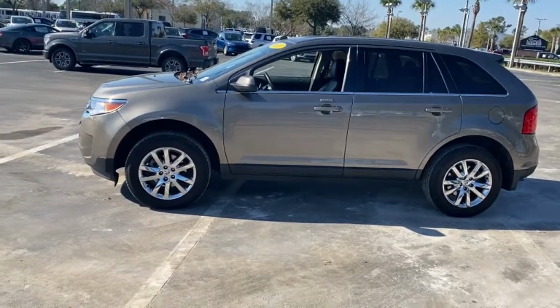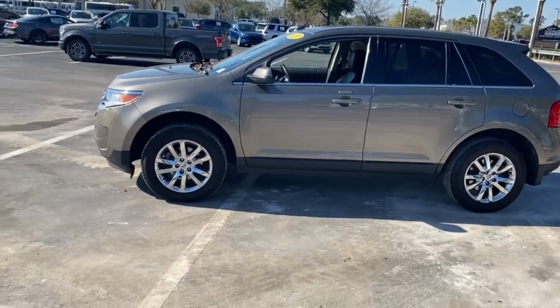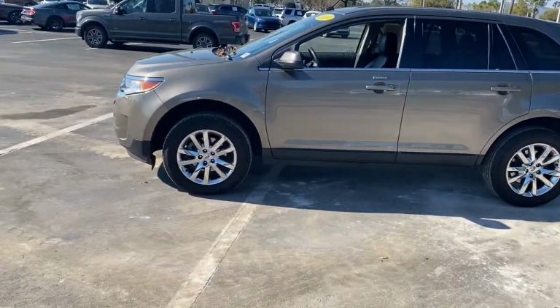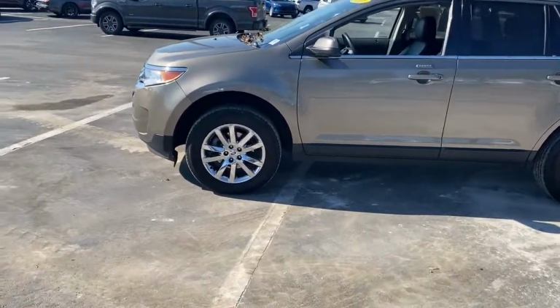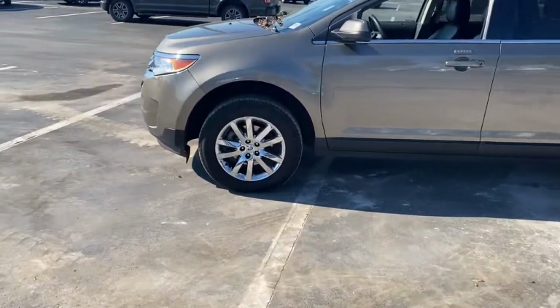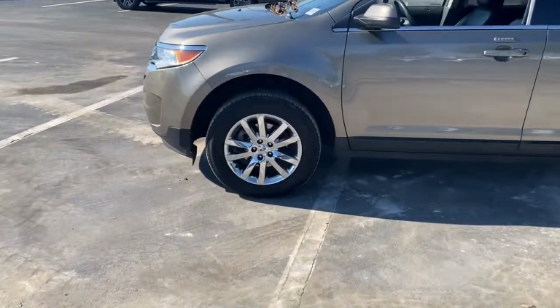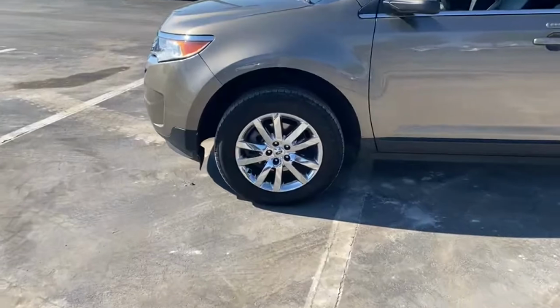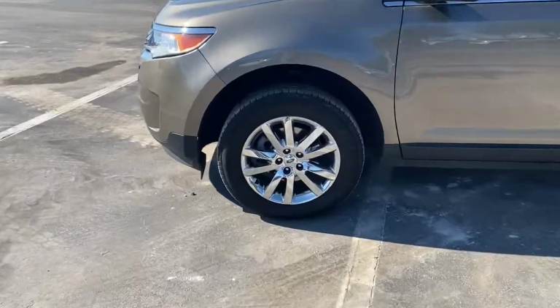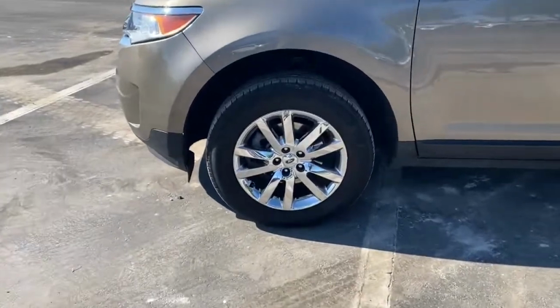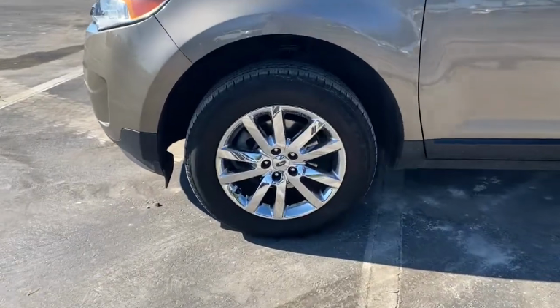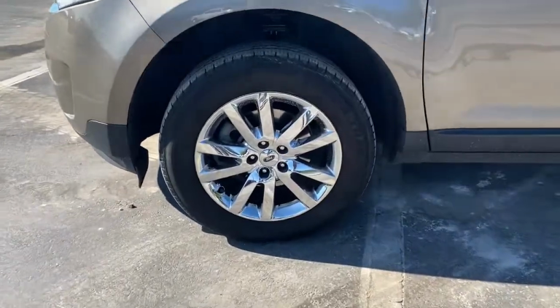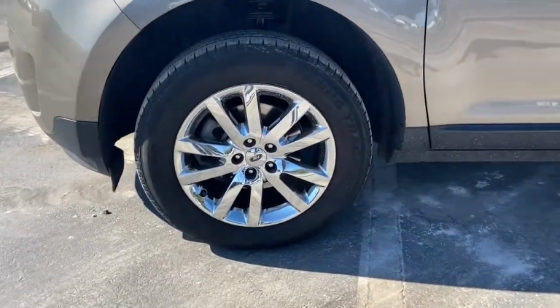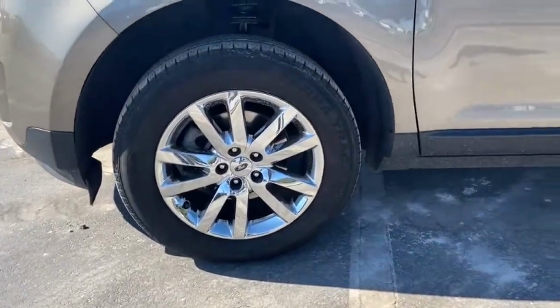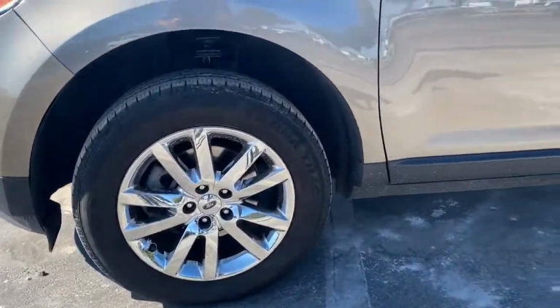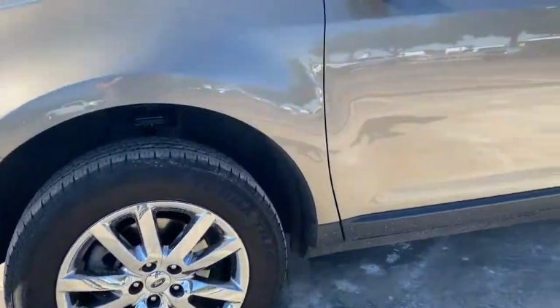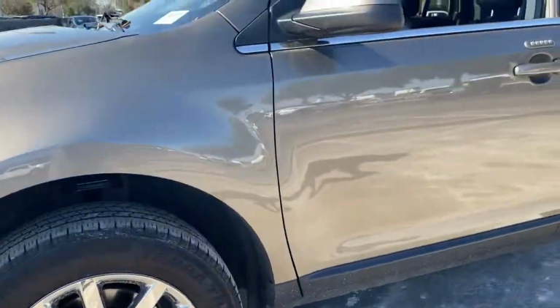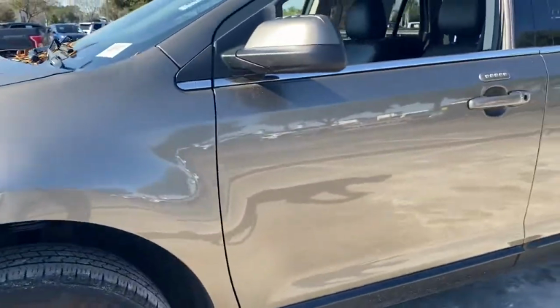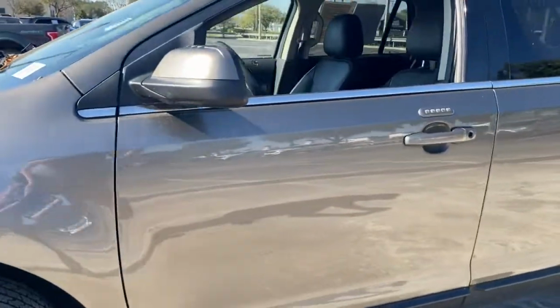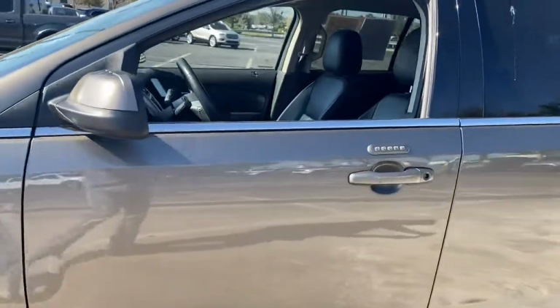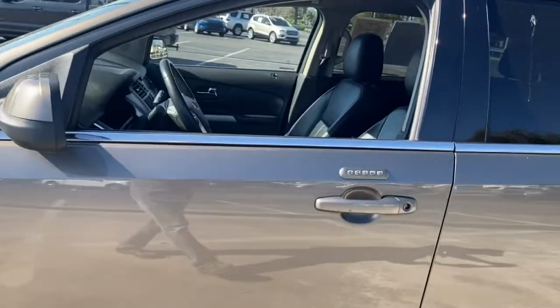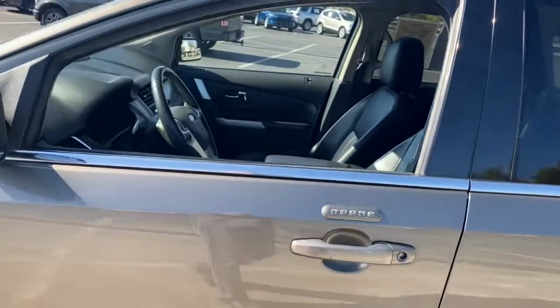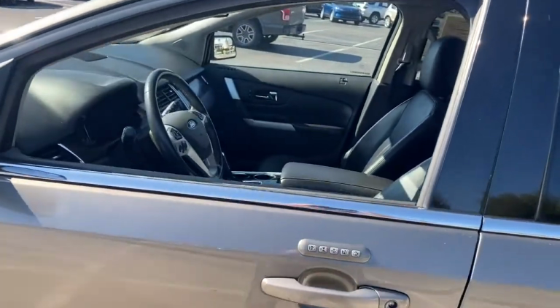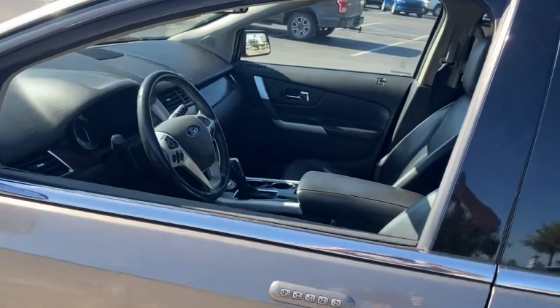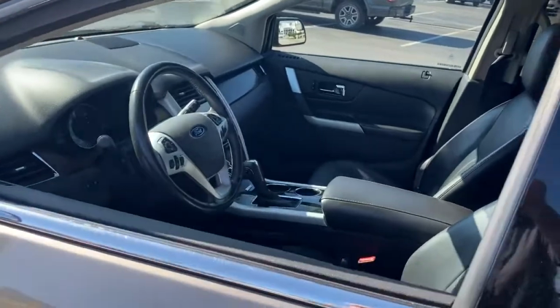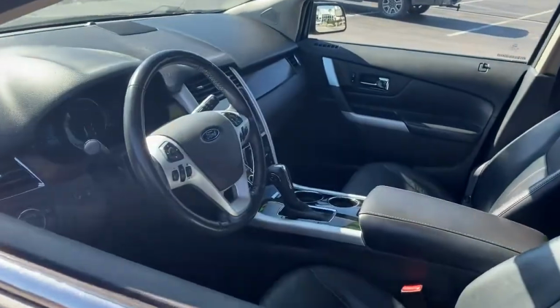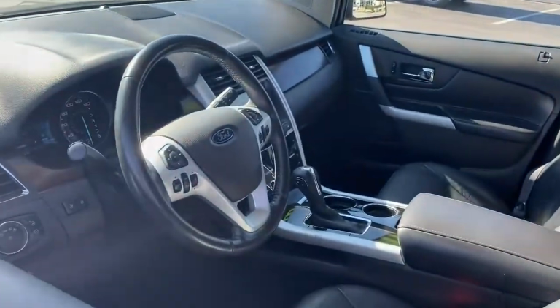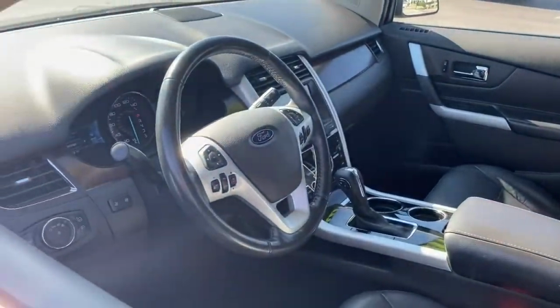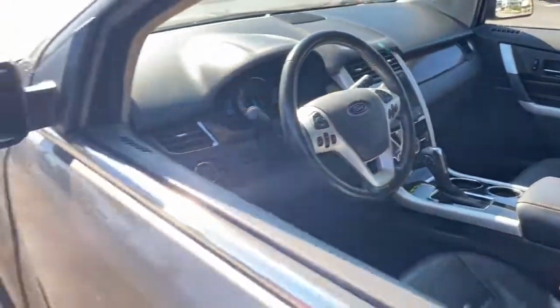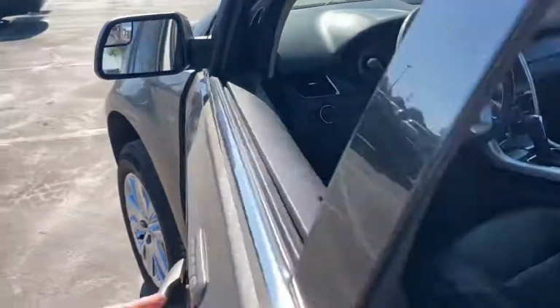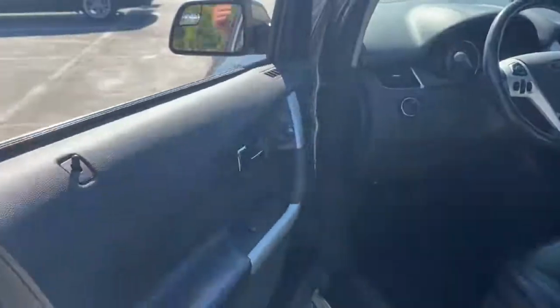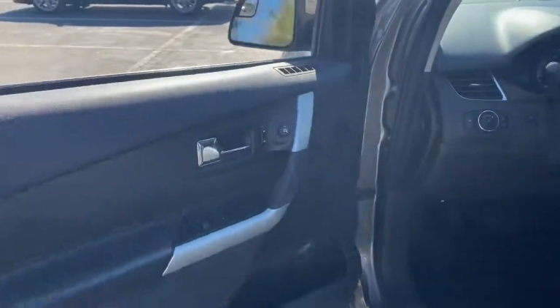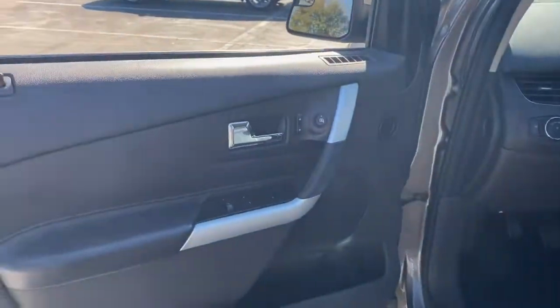This midsize SUV blends capability, comfort, and versatility to infuse every adventure with confidence and make it easier to keep up with the demands of your busy life.